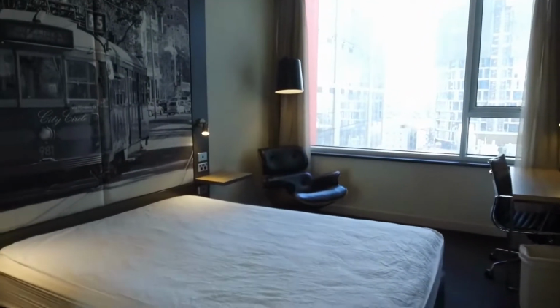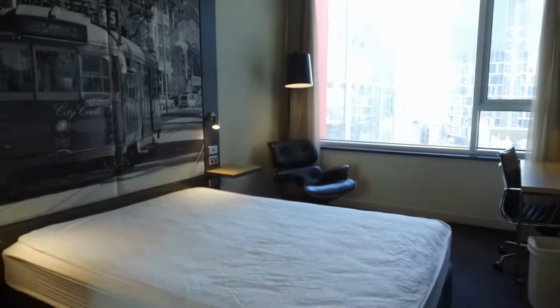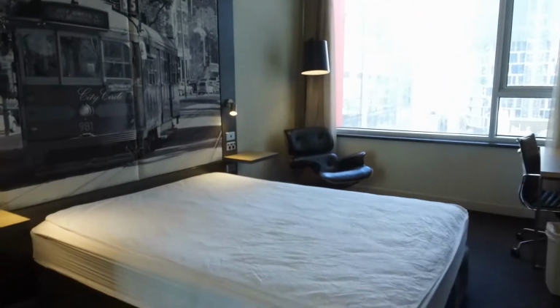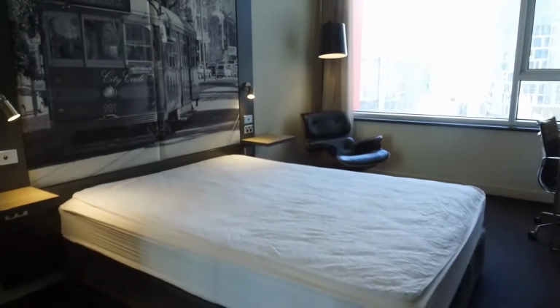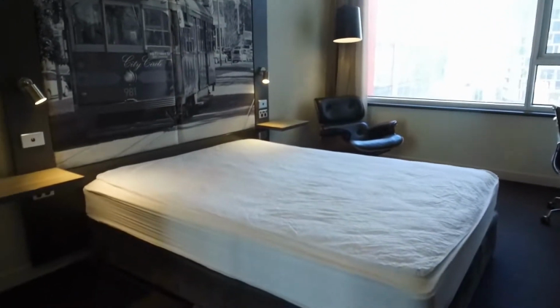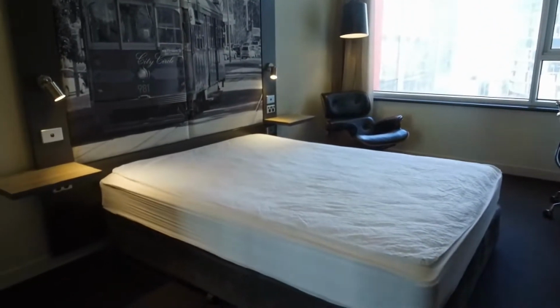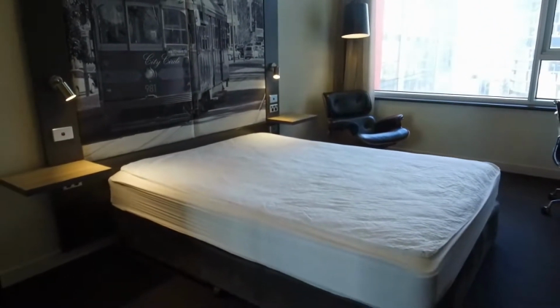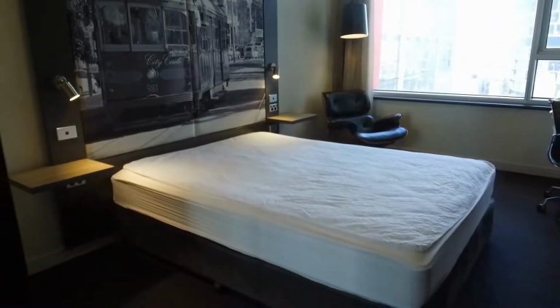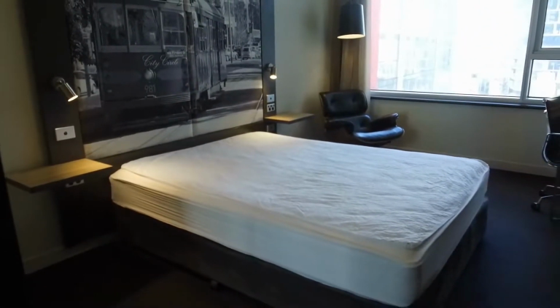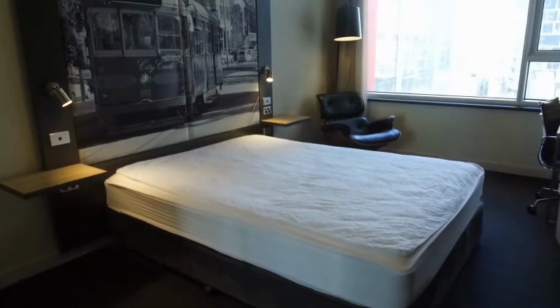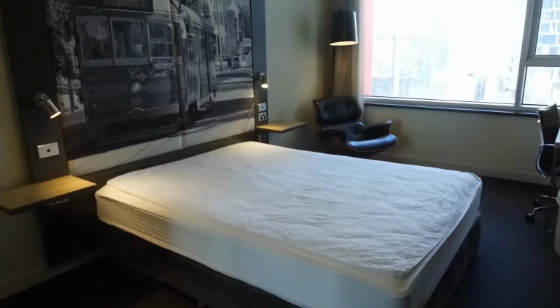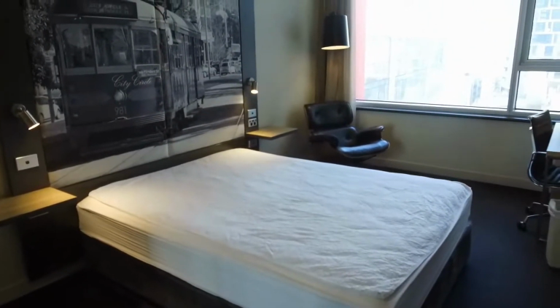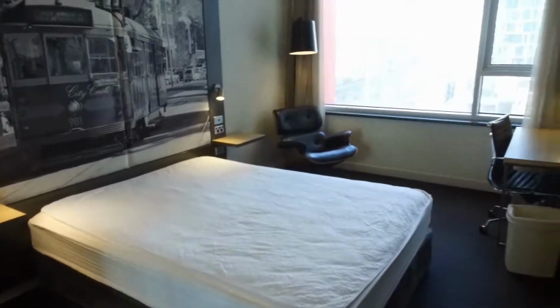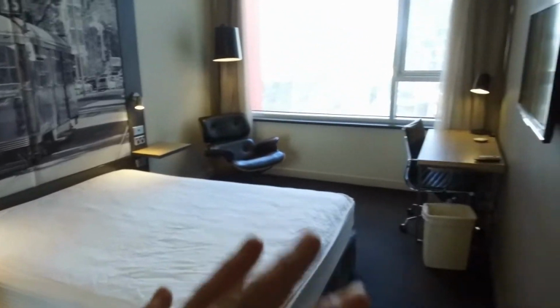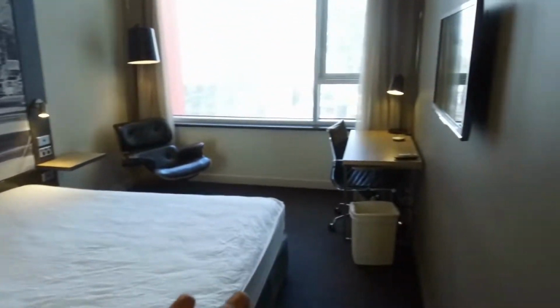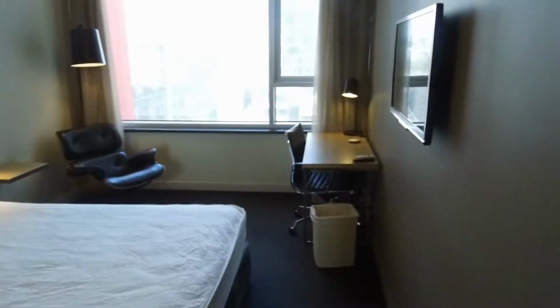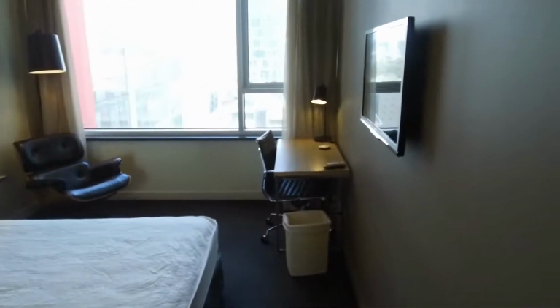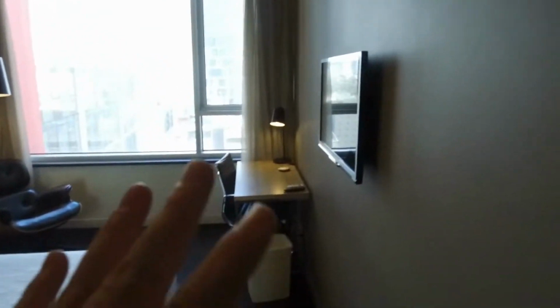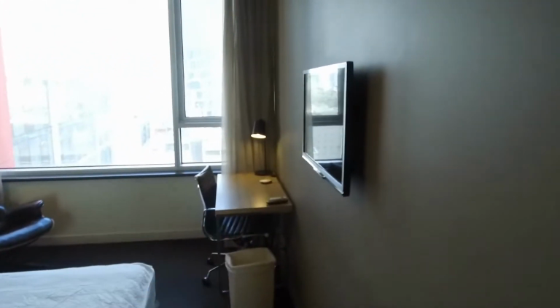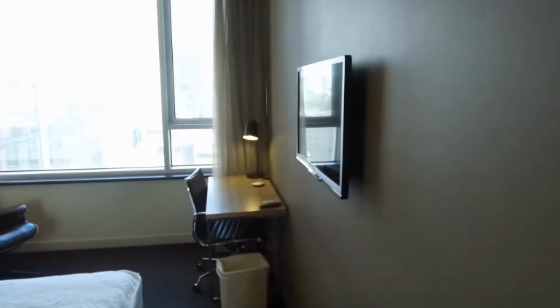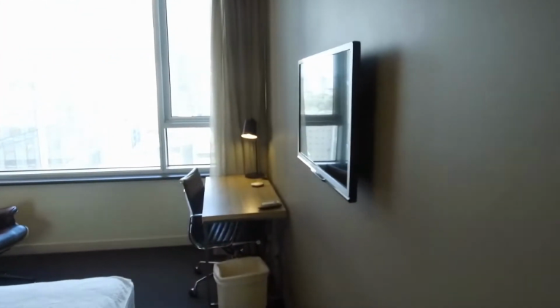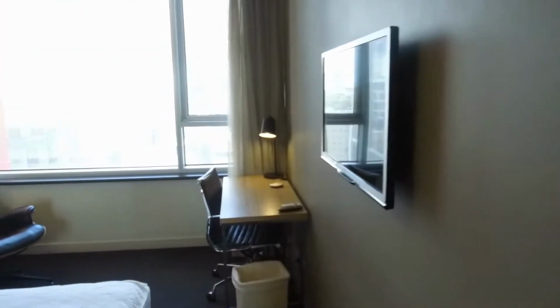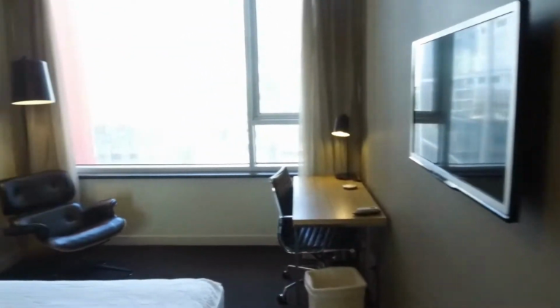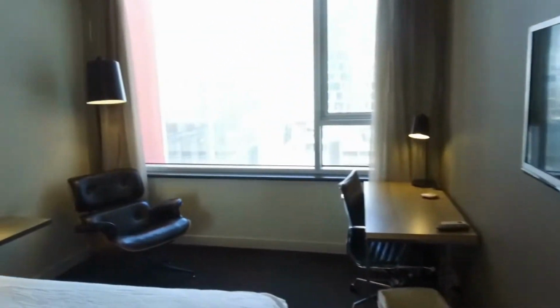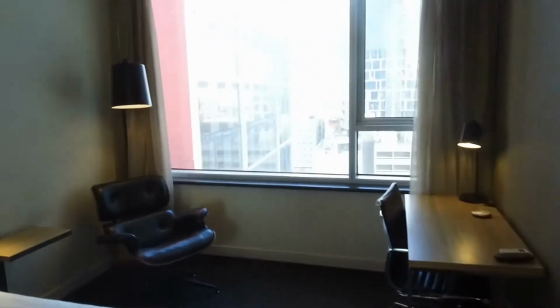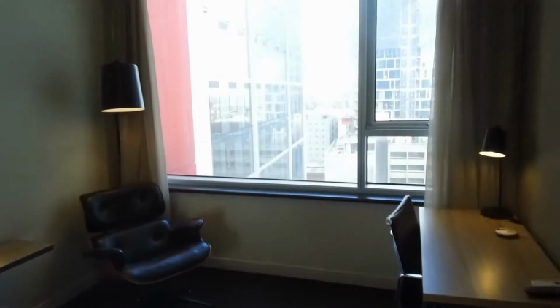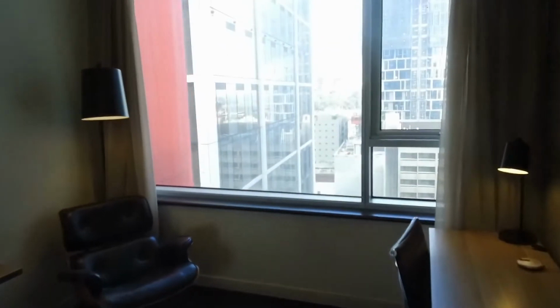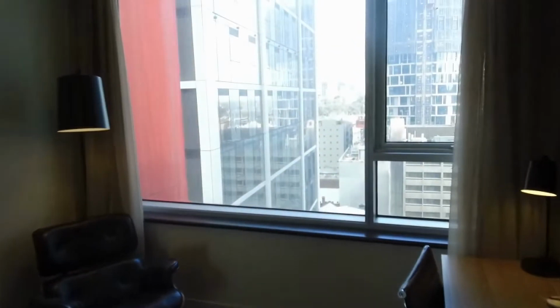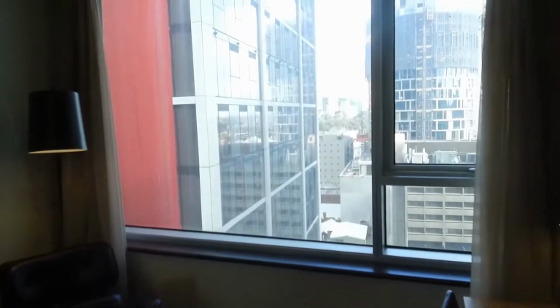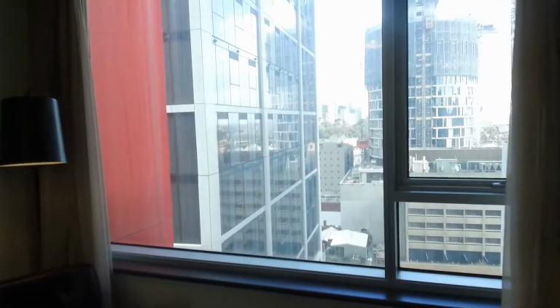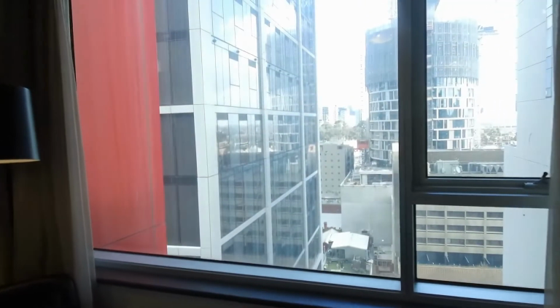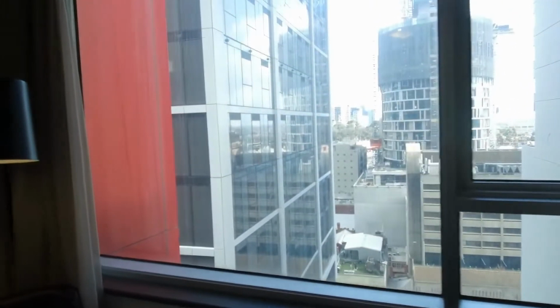As you can see, the studio space itself allows you to have your bed, home office area, TV on the wall — a very comfortable setting with great natural light.